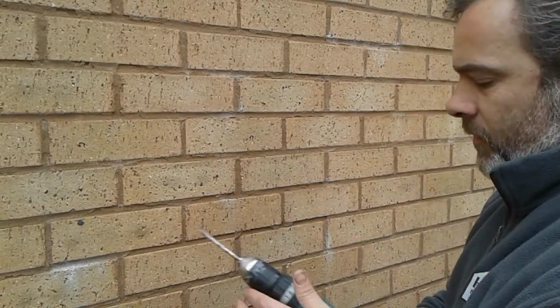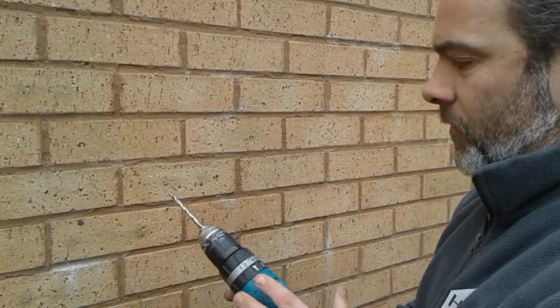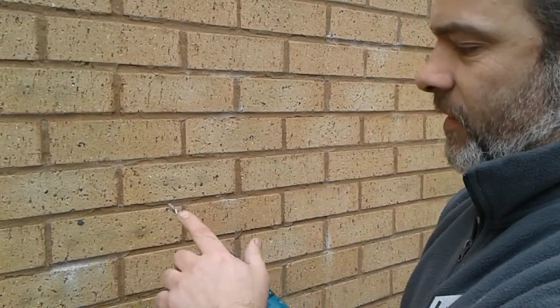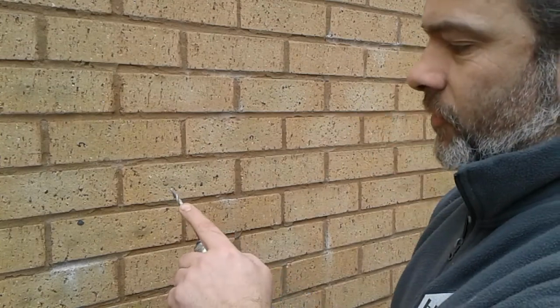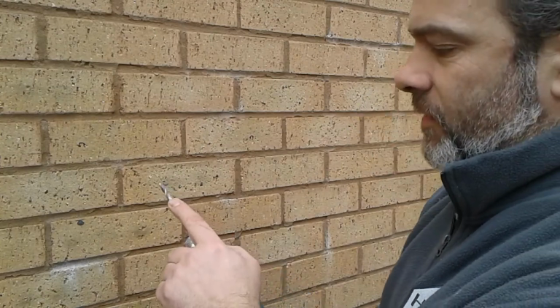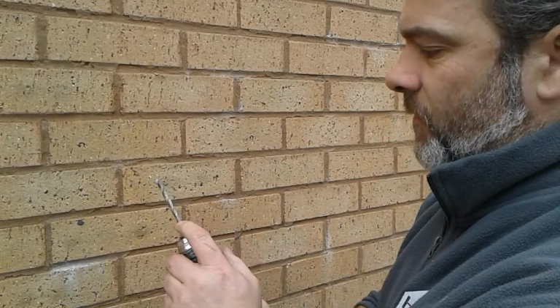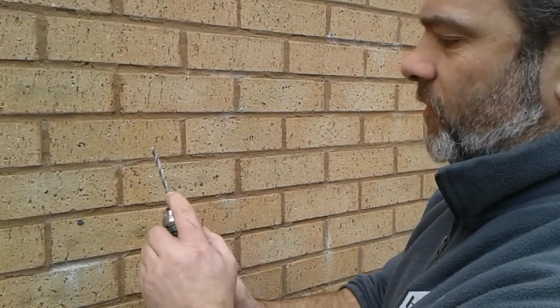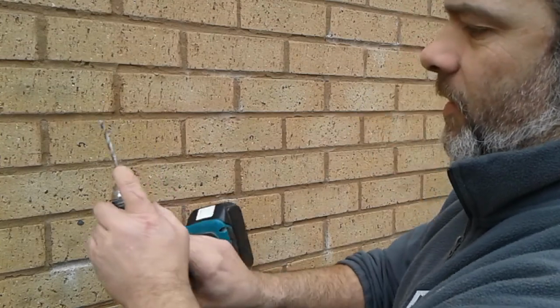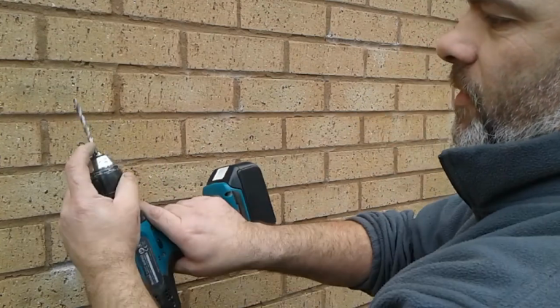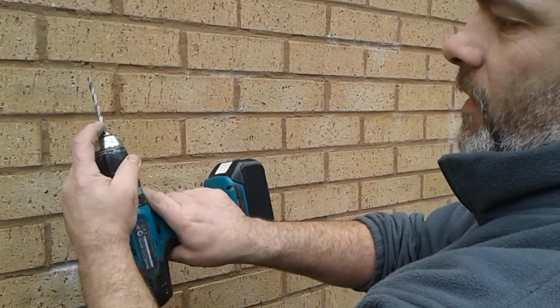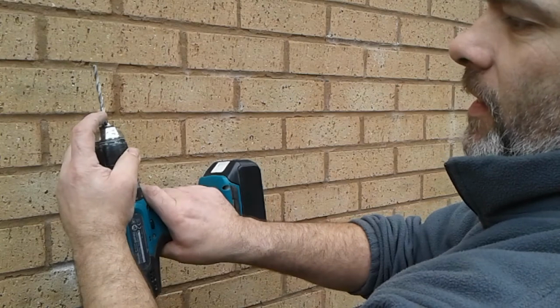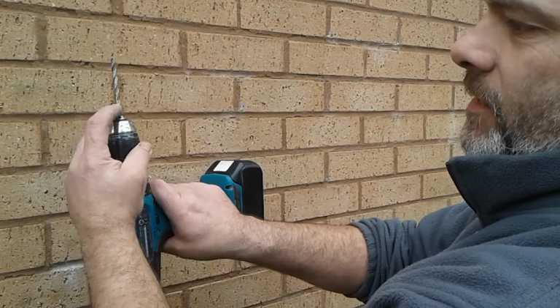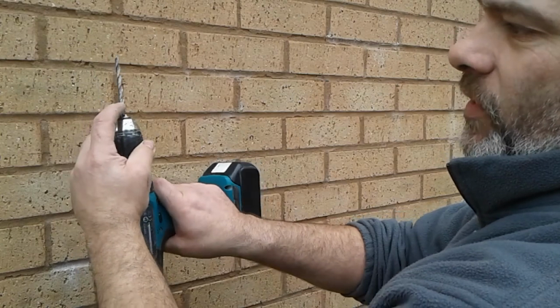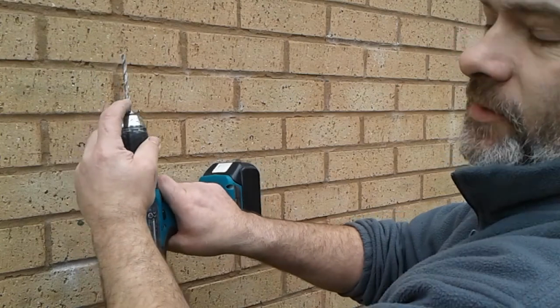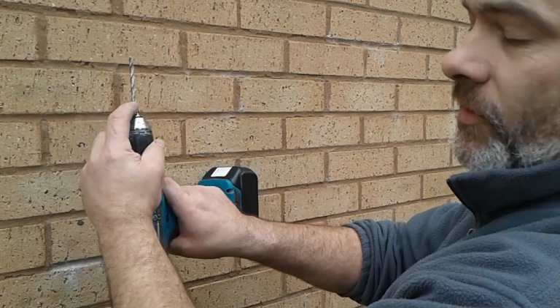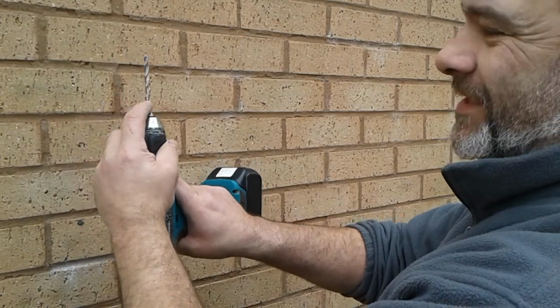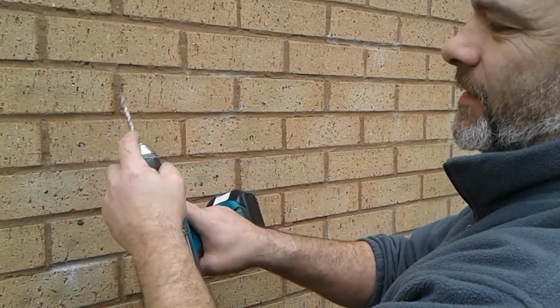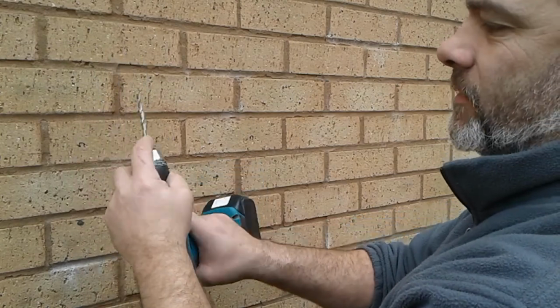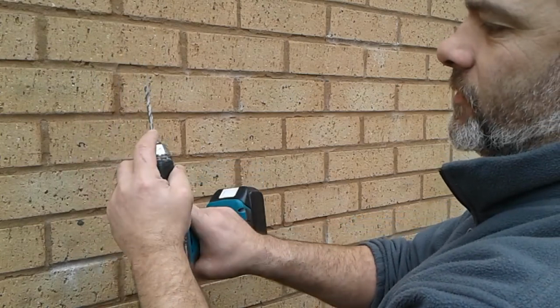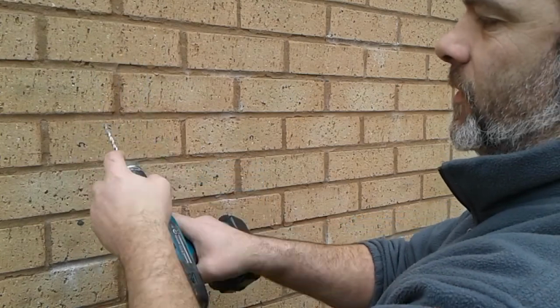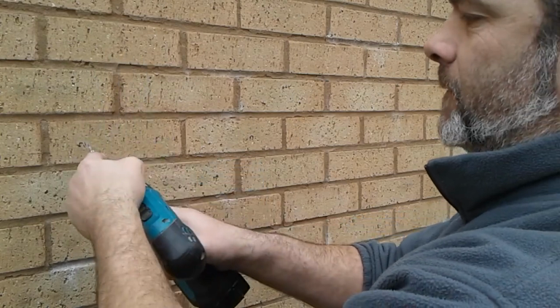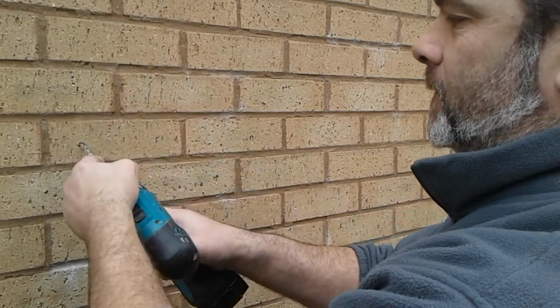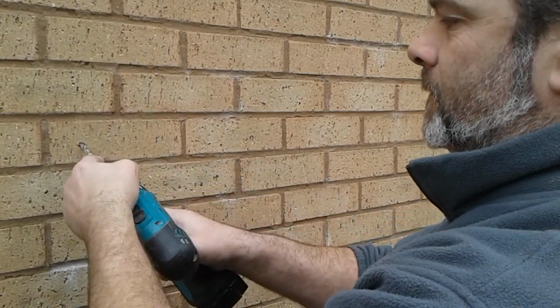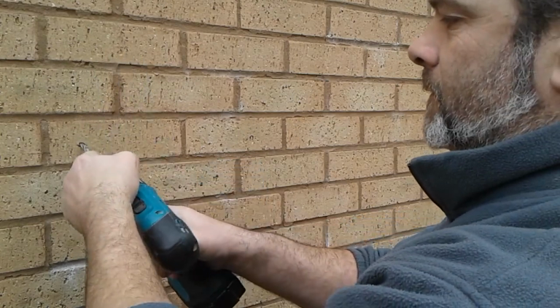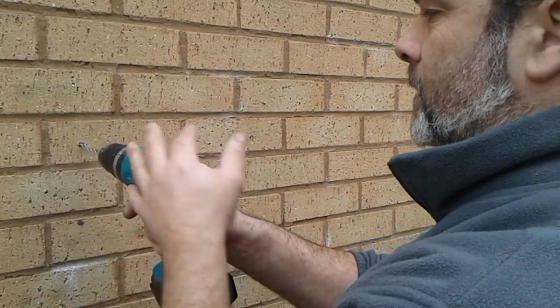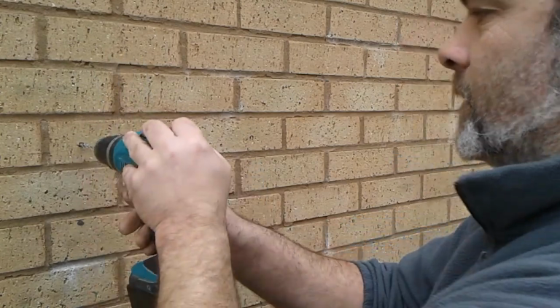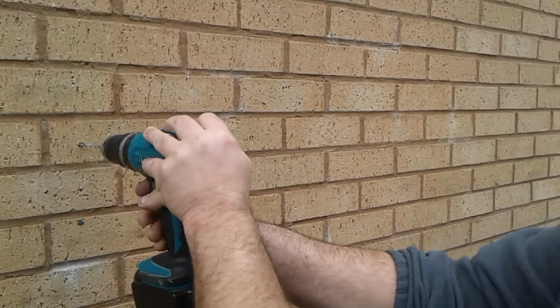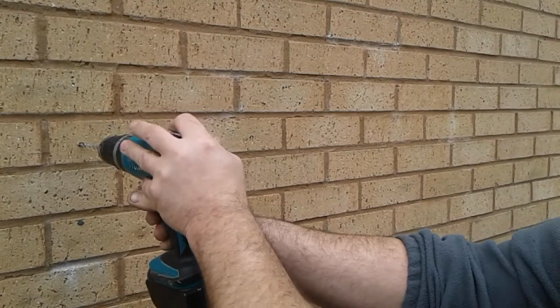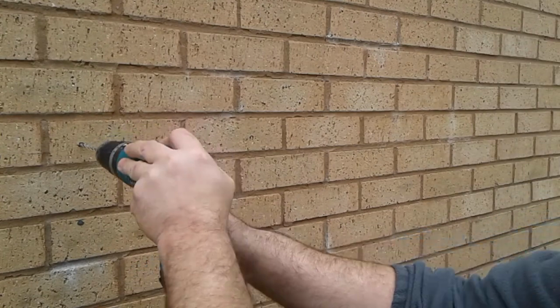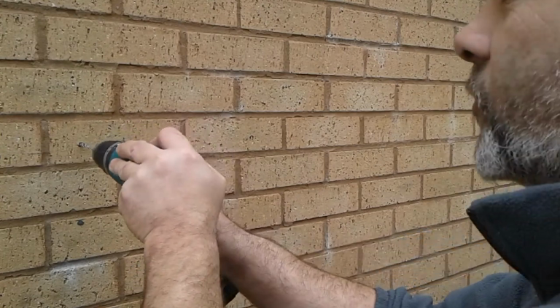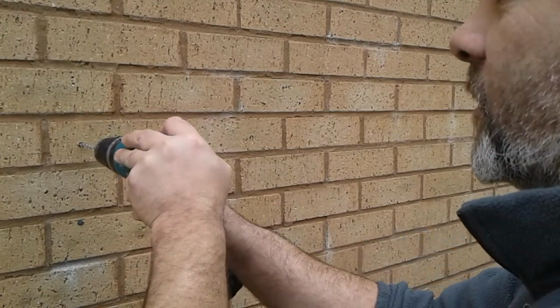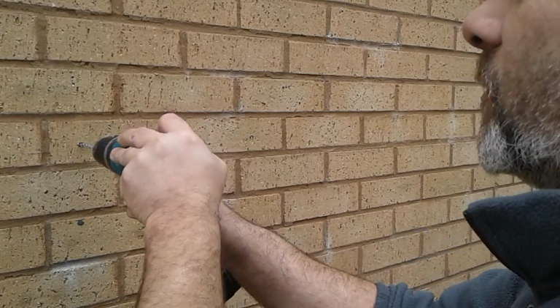You drill with a 6mm drill bit. You want to be drilling up to about where the end of the twist ends on a standard size masonry drill bit. Keep it as straight as possible.